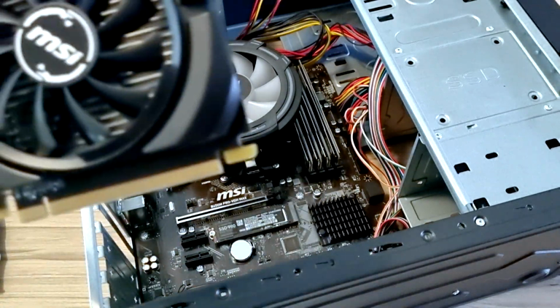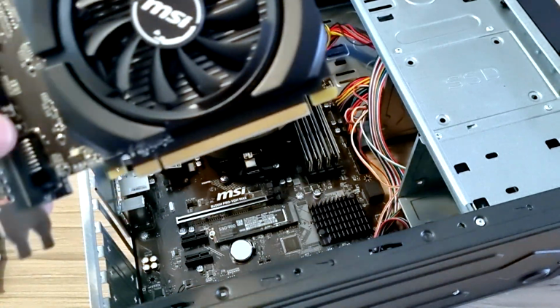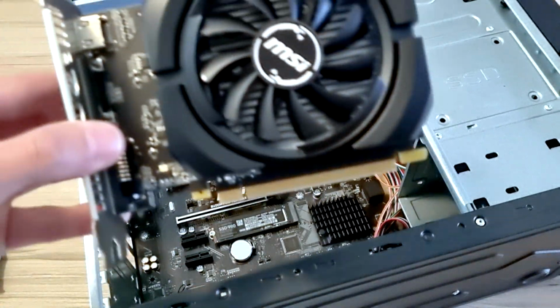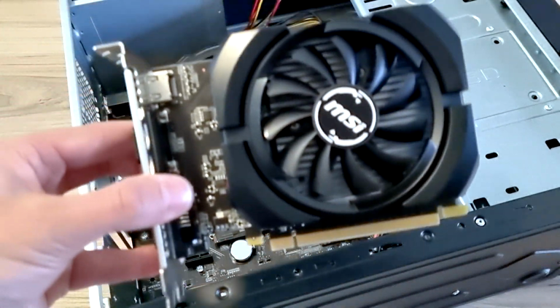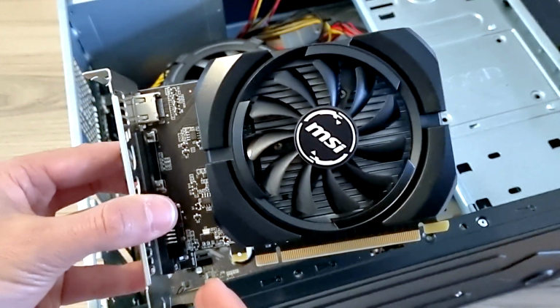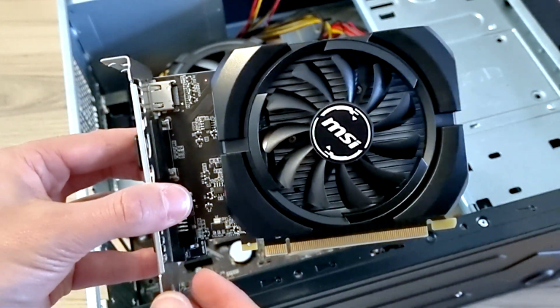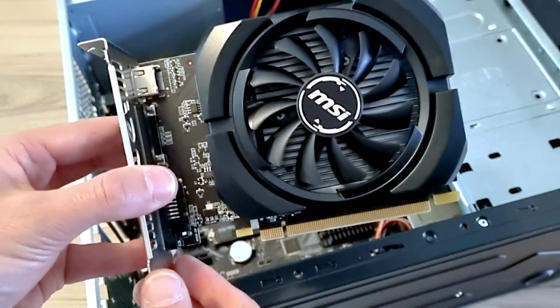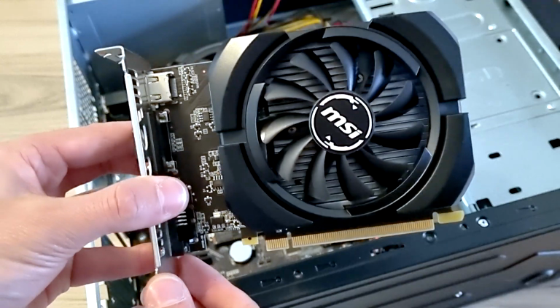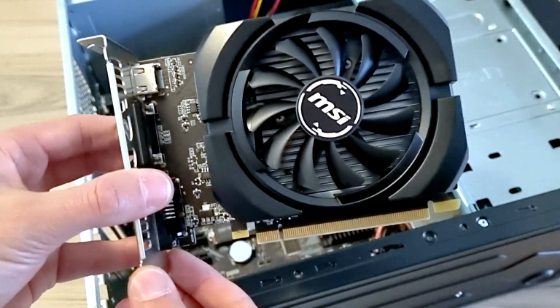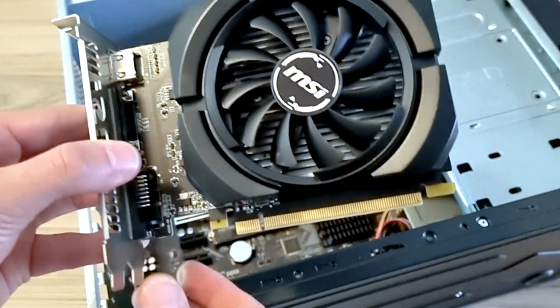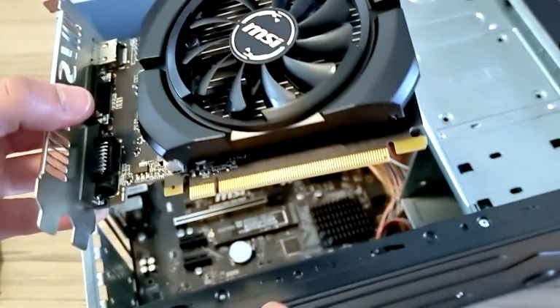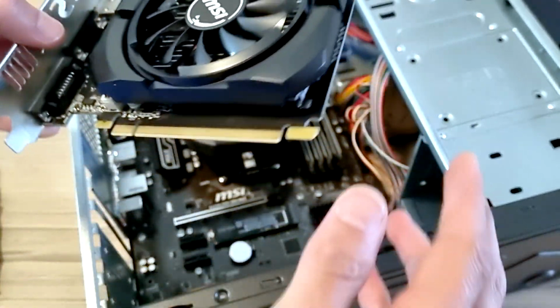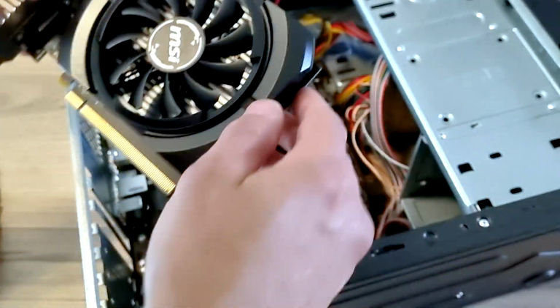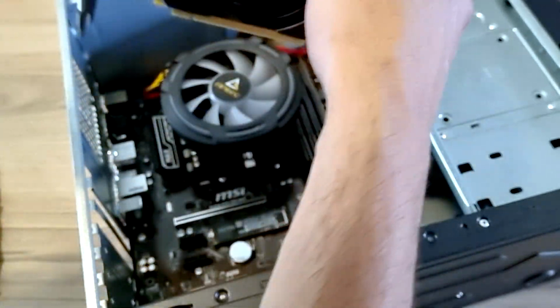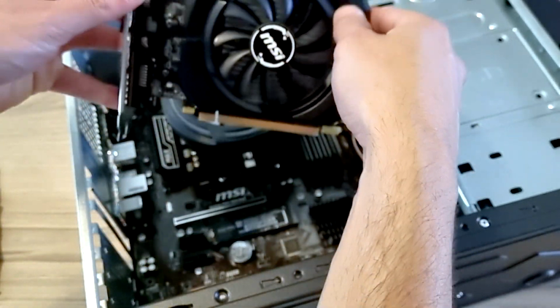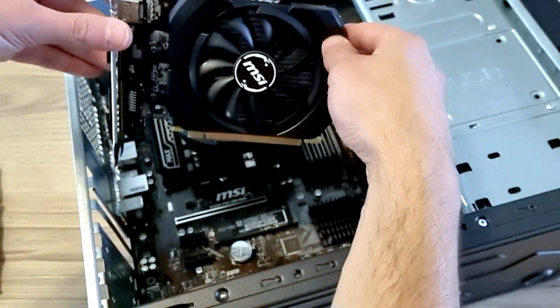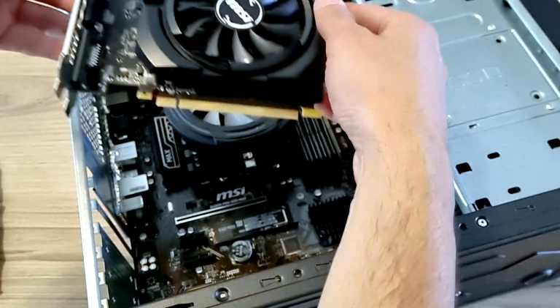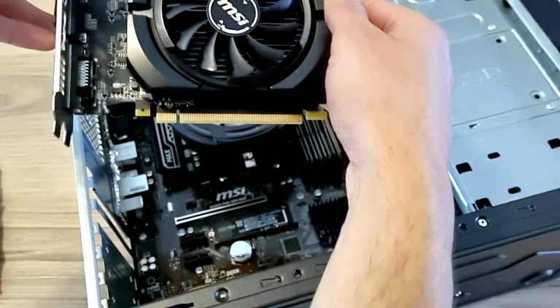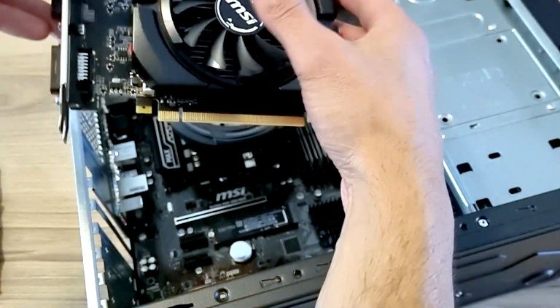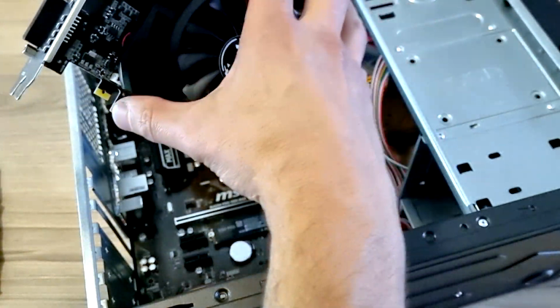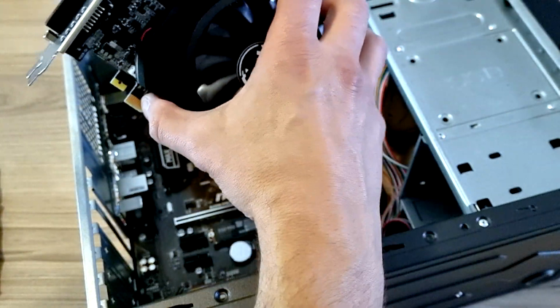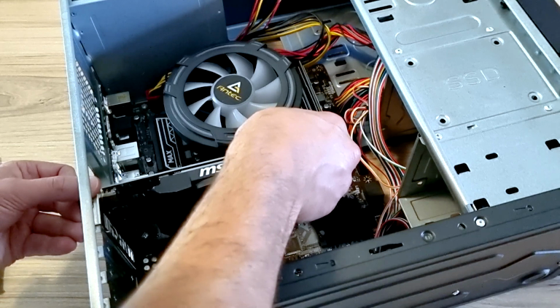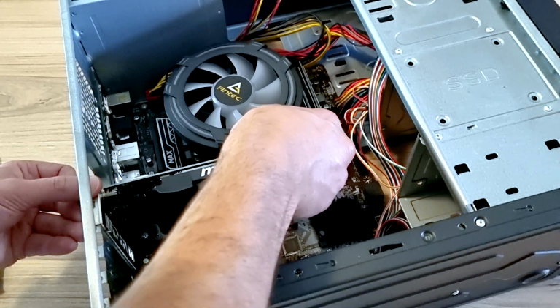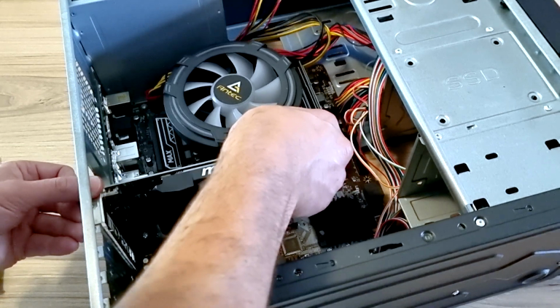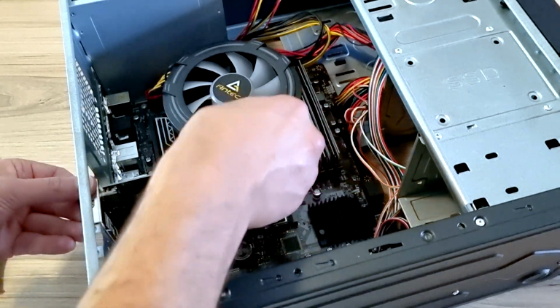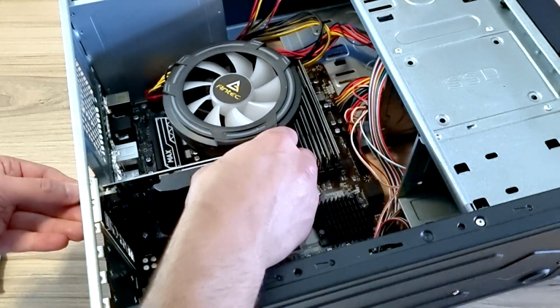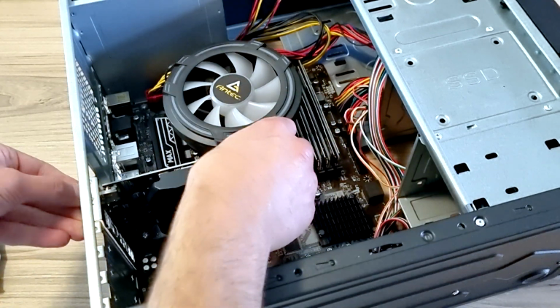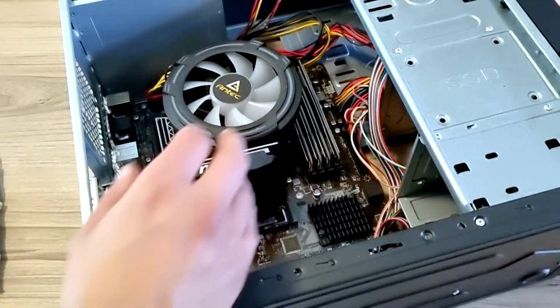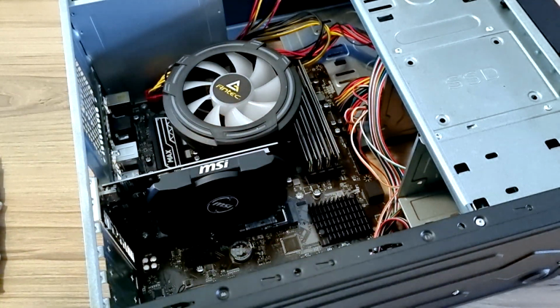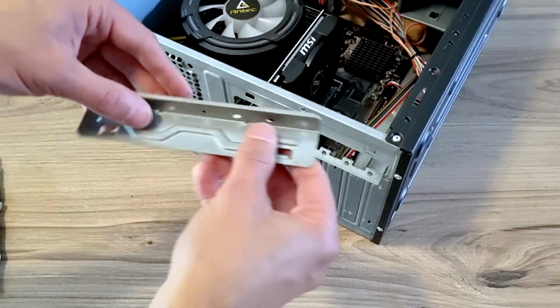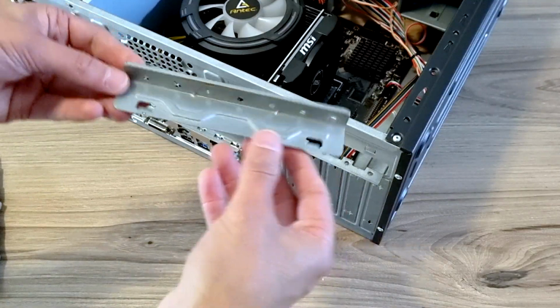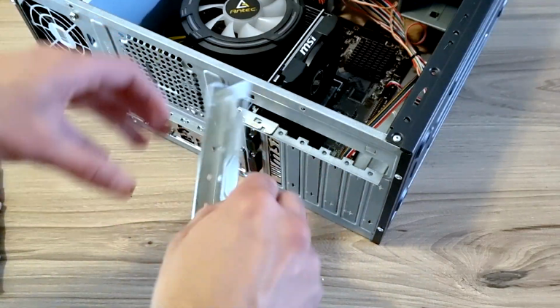GeForce GT — it's pretty straightforward. Under pressure and it's ready. This case comes with a cover, so there we go.